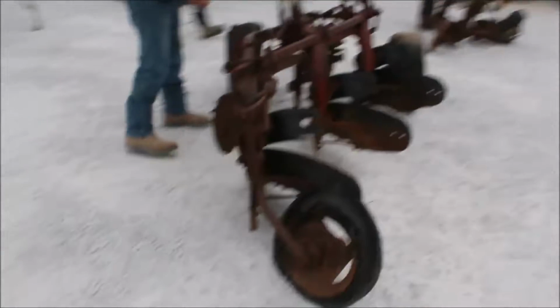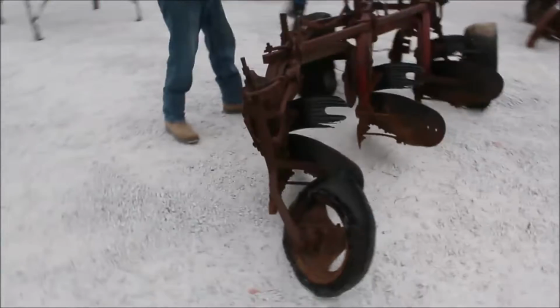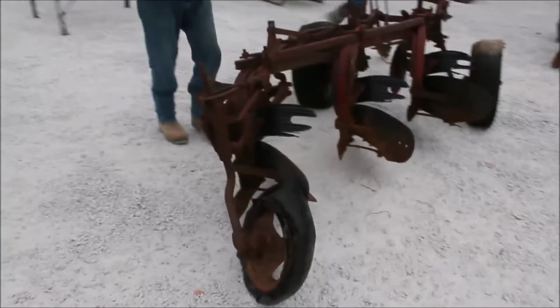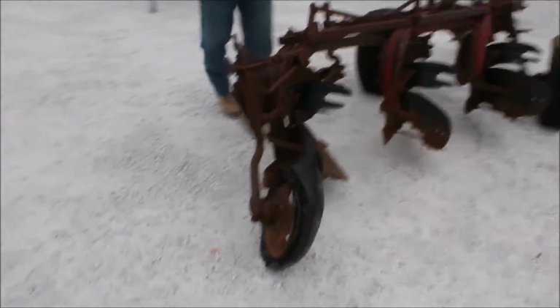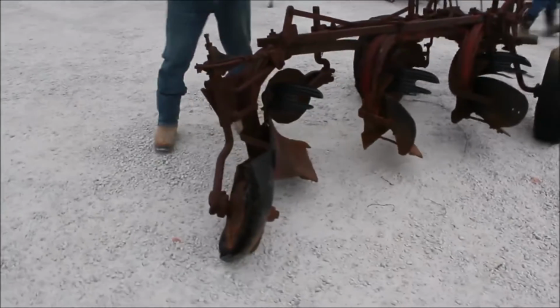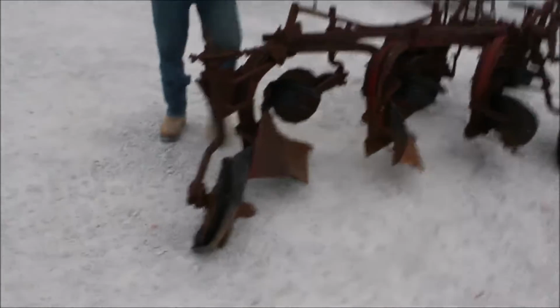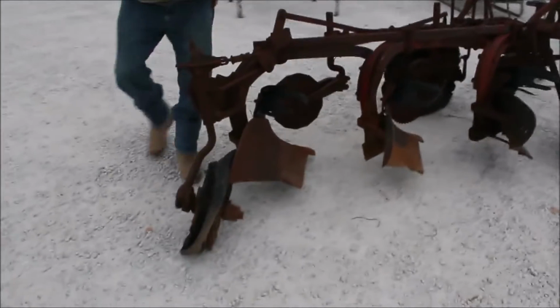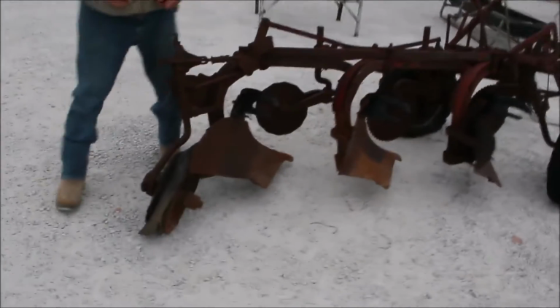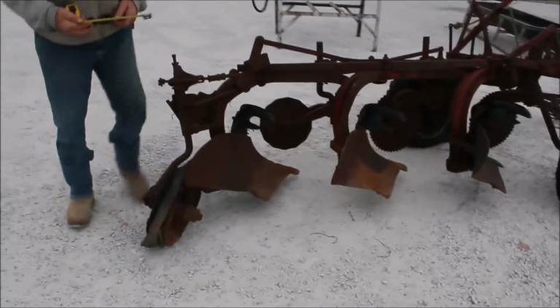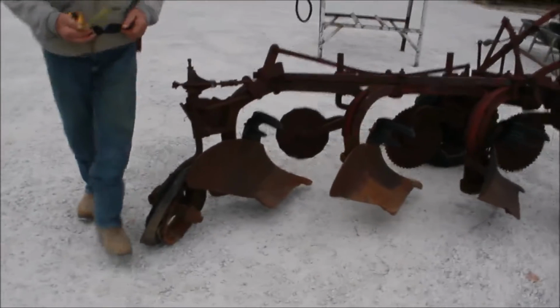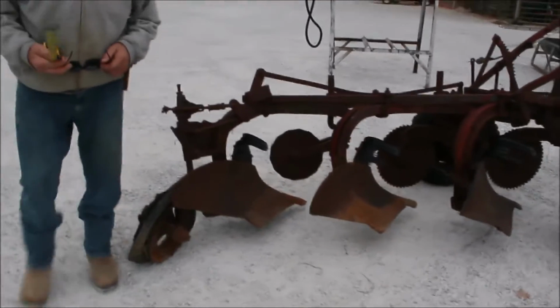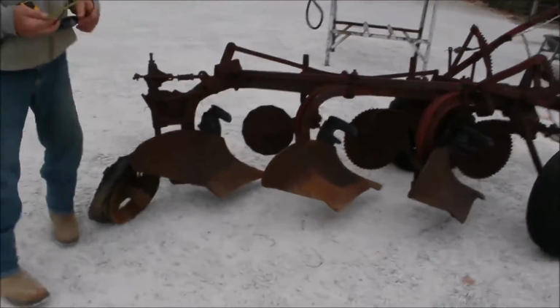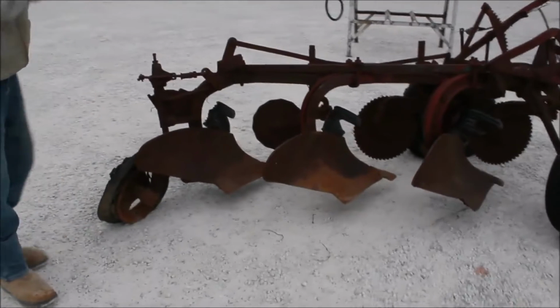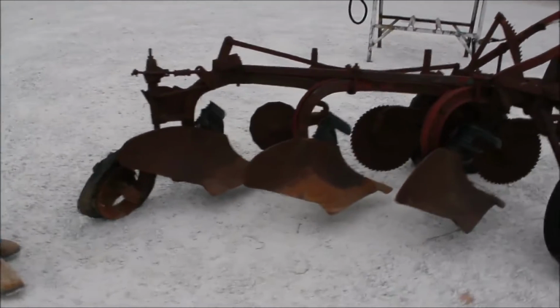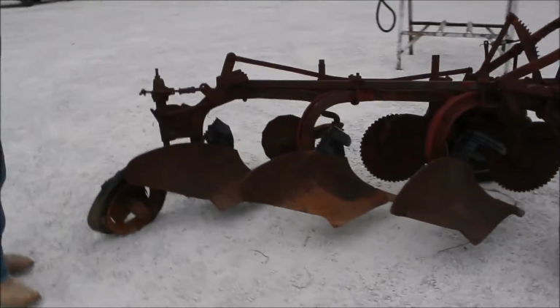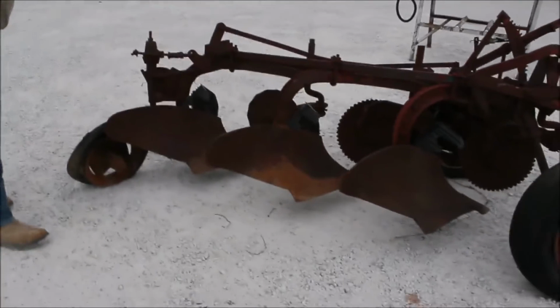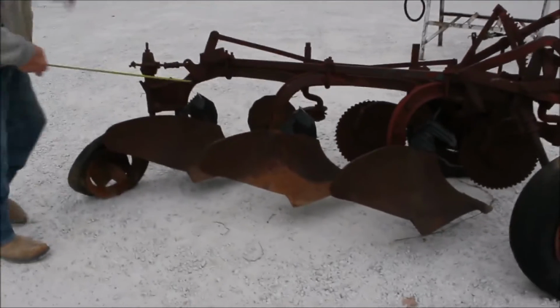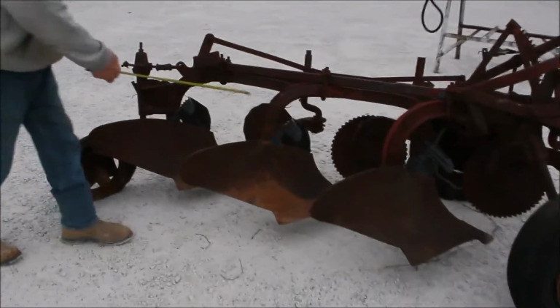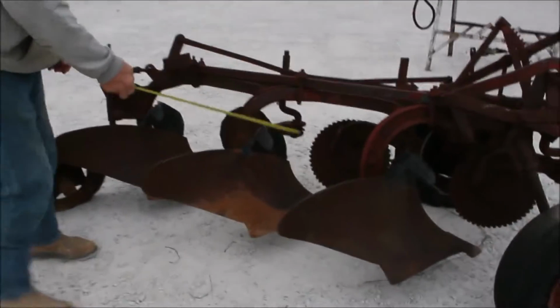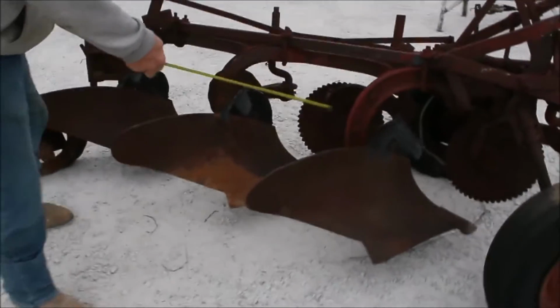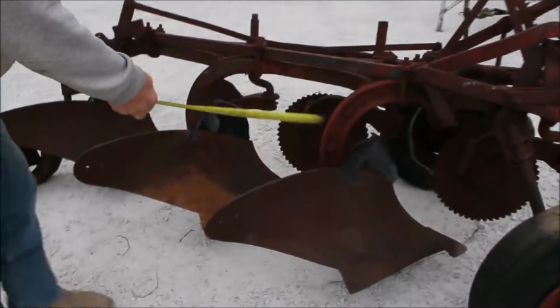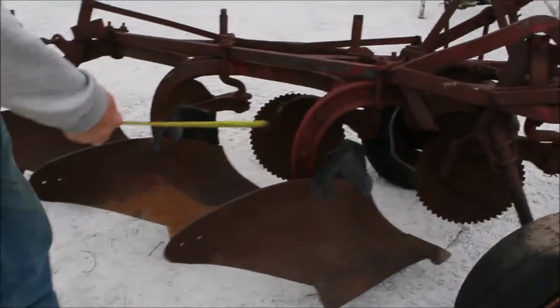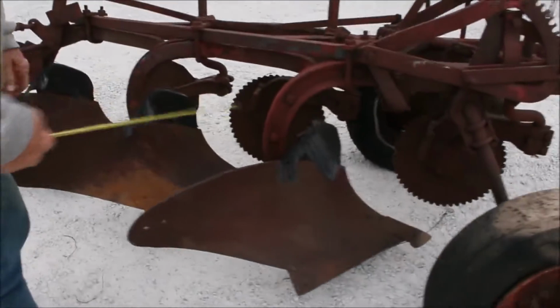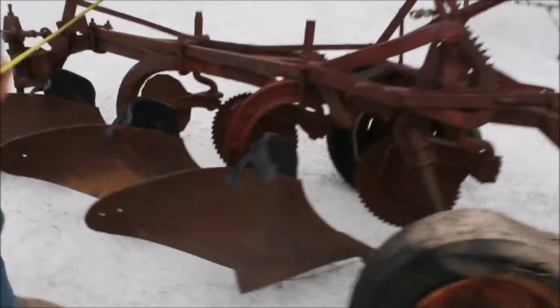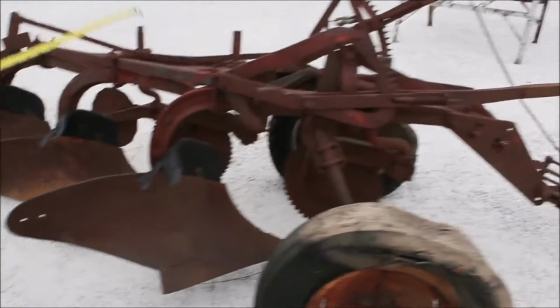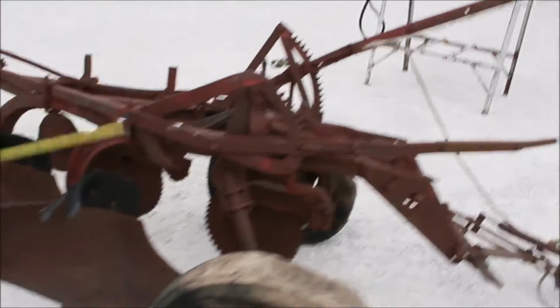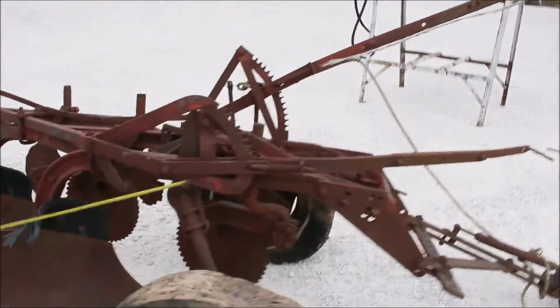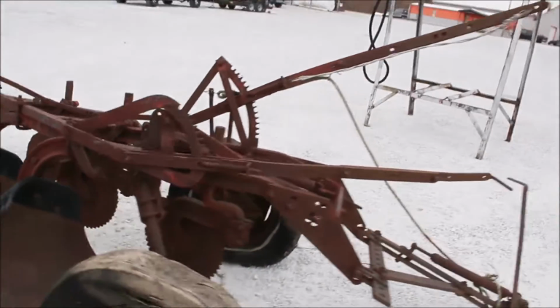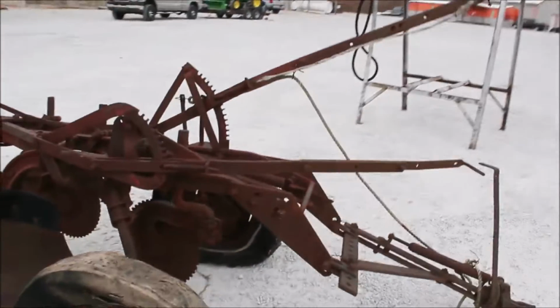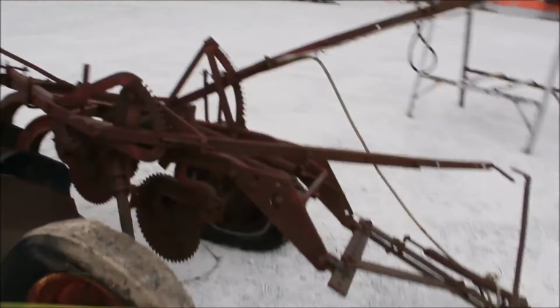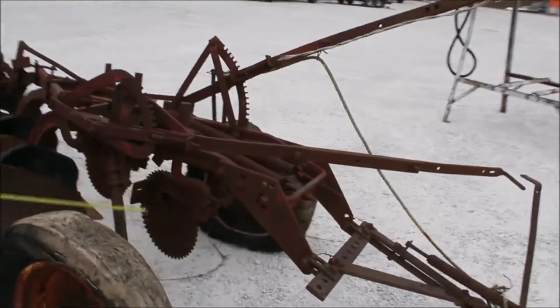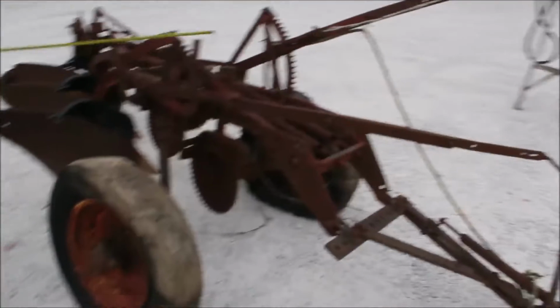Here's a three bottom. We believe it to be an Oliver Plough. We've got numbers here on each one of these beams. It's a pull type.